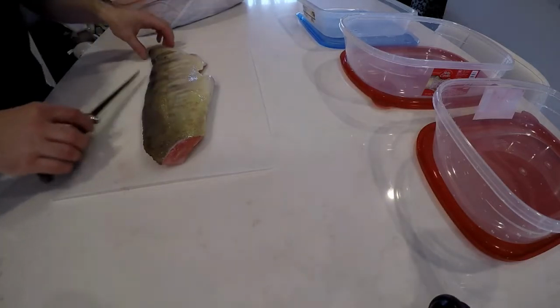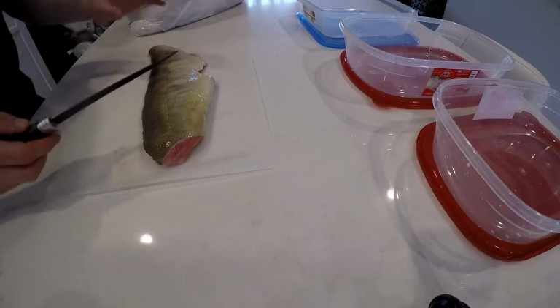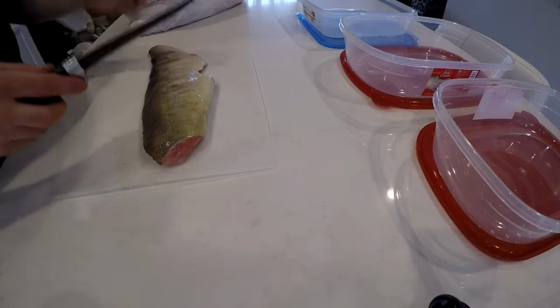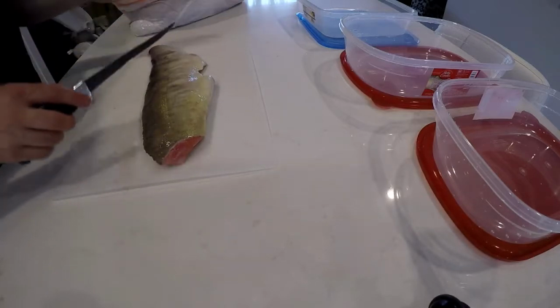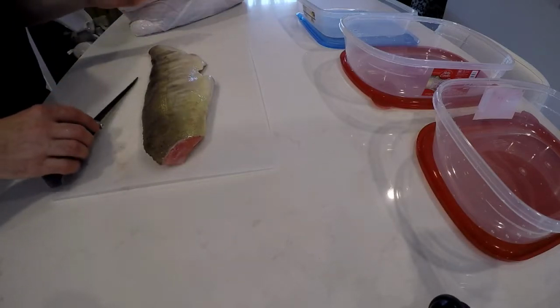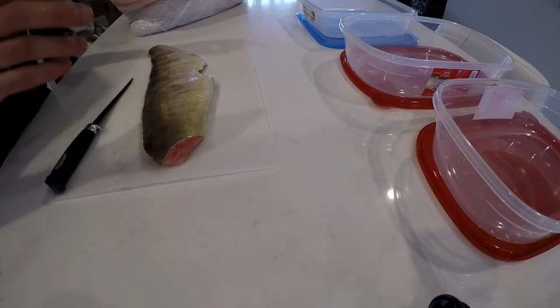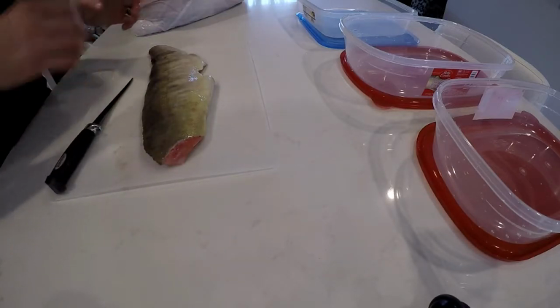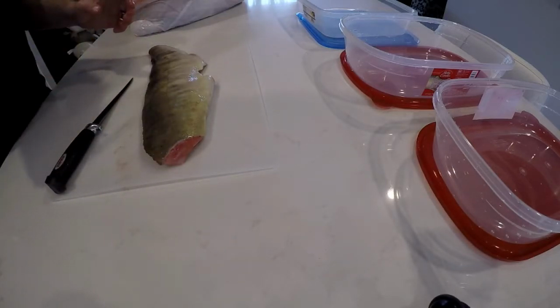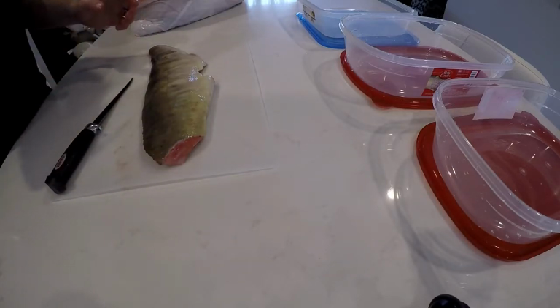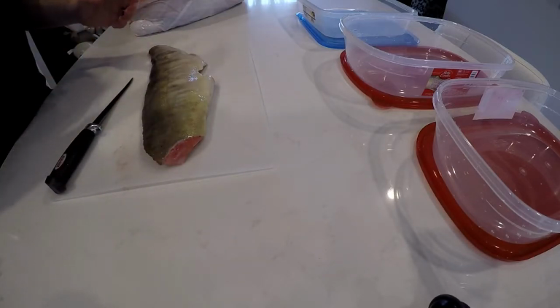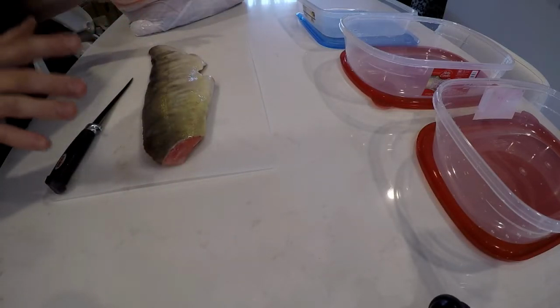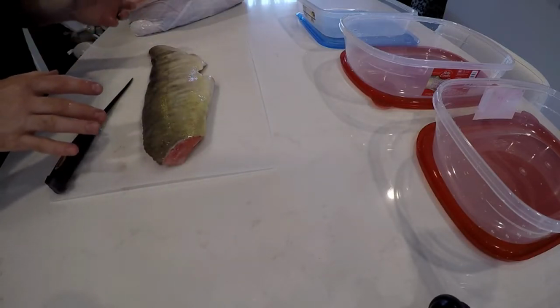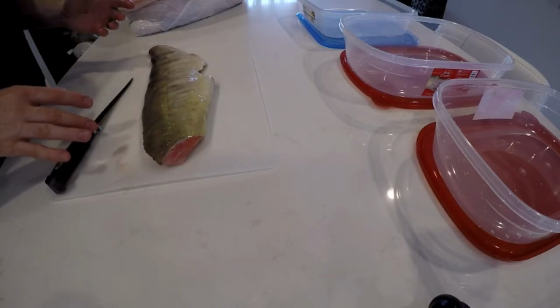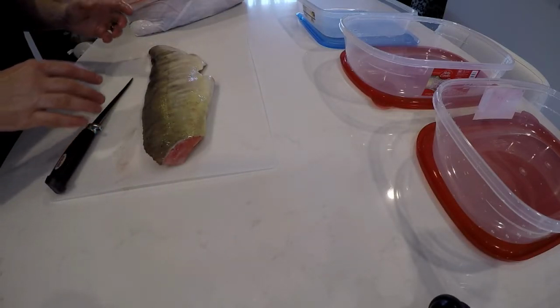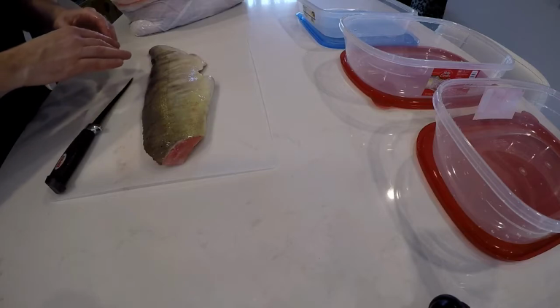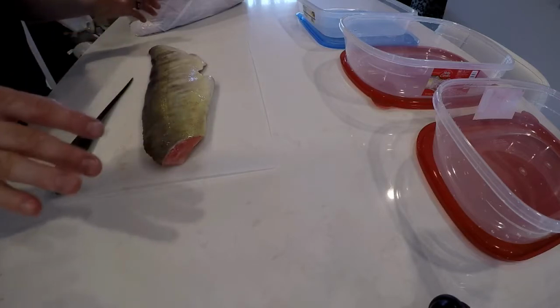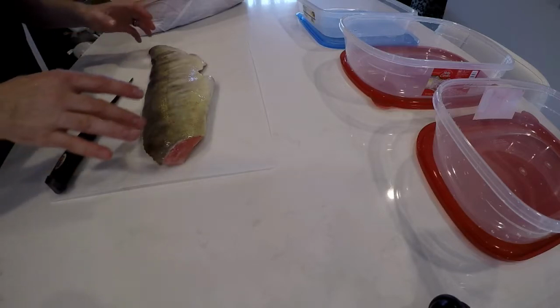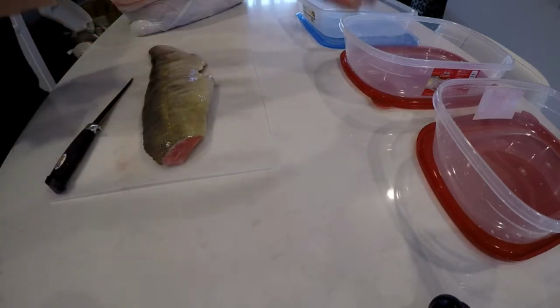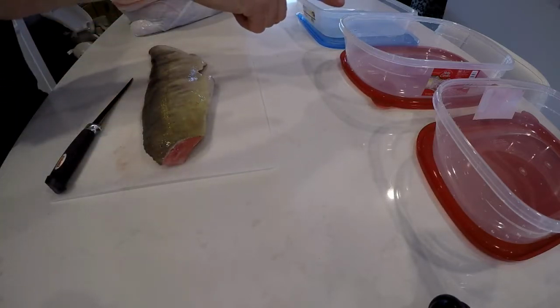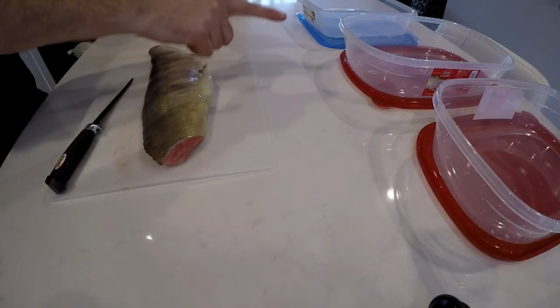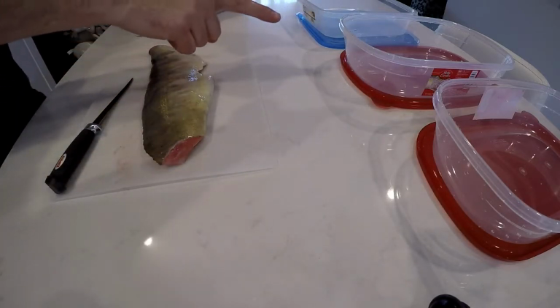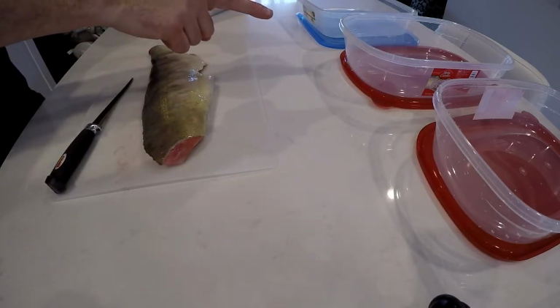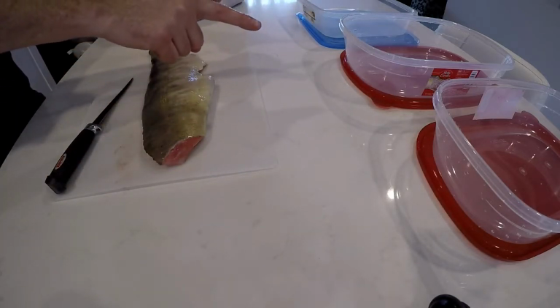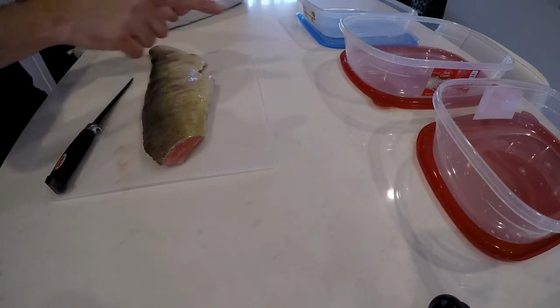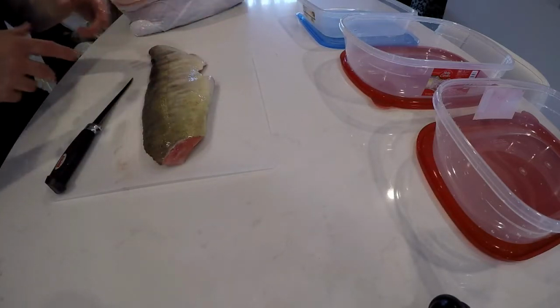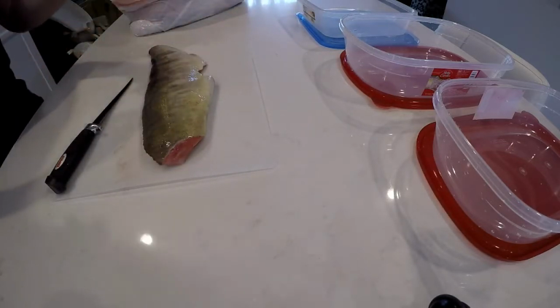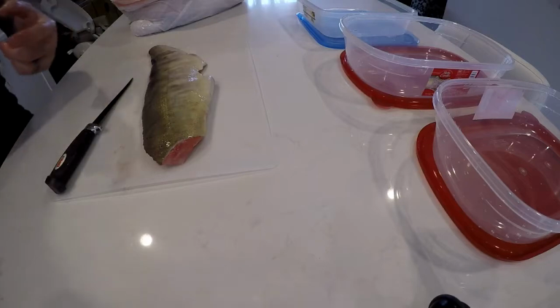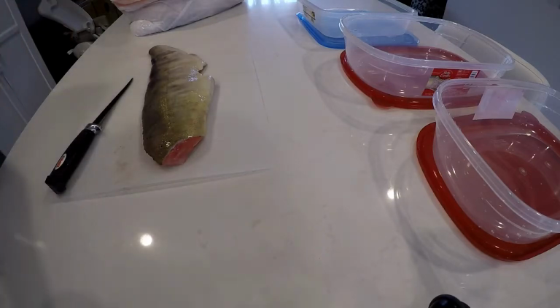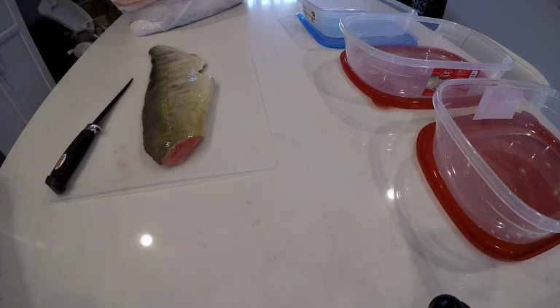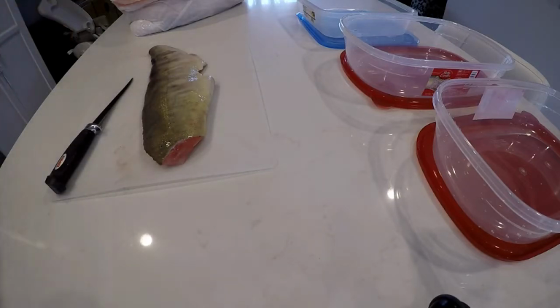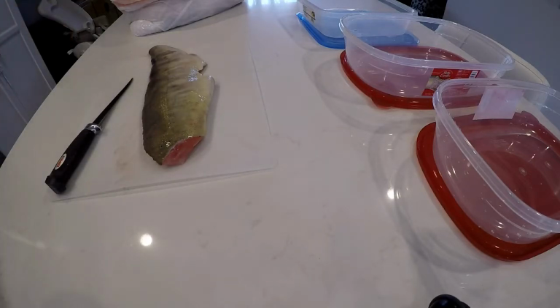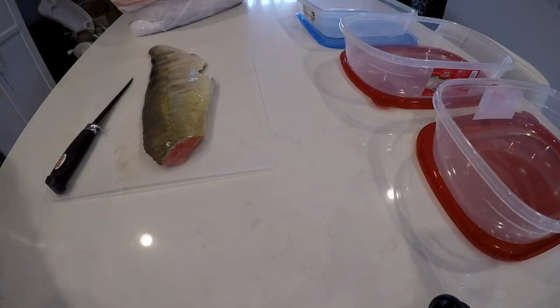I've cleaned them — I spent last night just cleaning them up. I didn't take out the bones yet; I'm going to take those out now. What I'm going to do is cut them all up, put them in the brine container, and clean them up as well — rinse them and pat them dry.